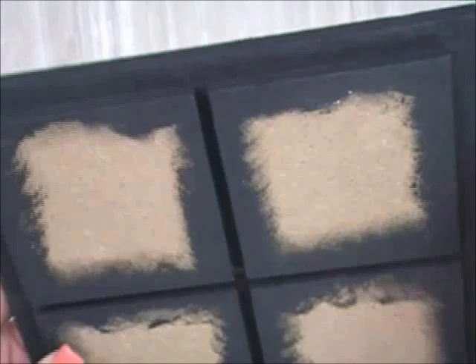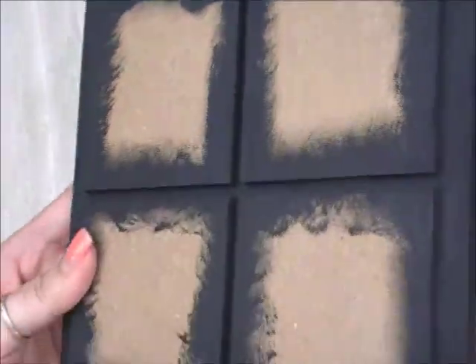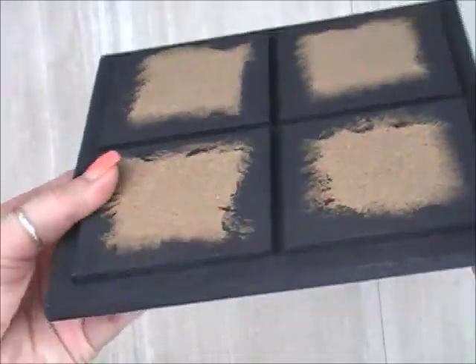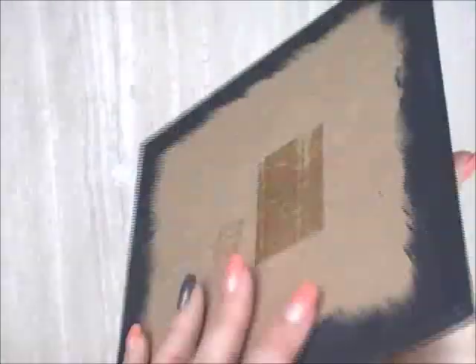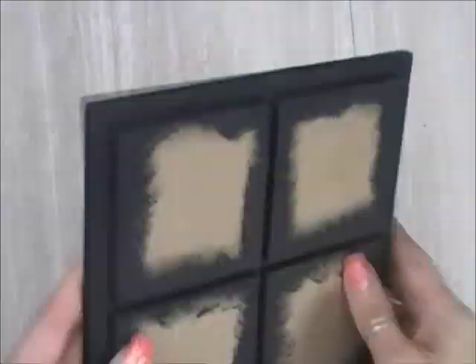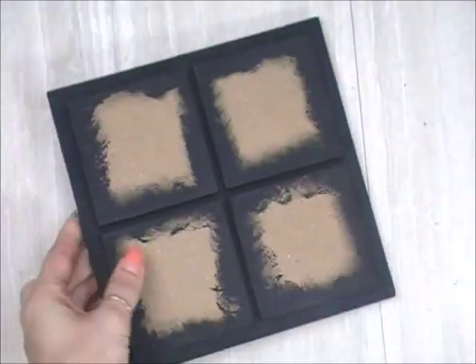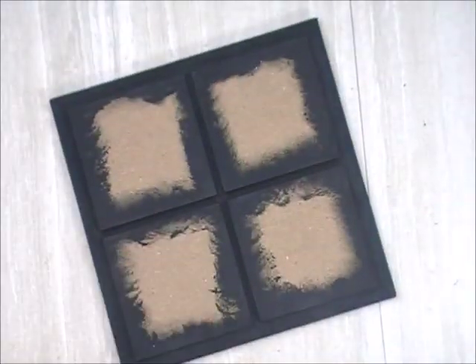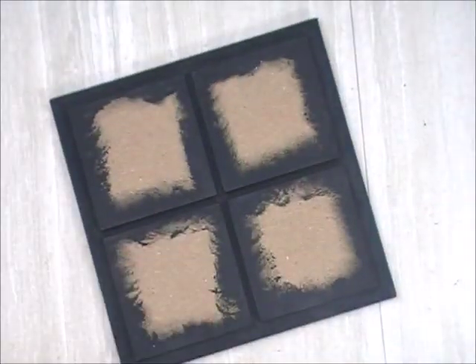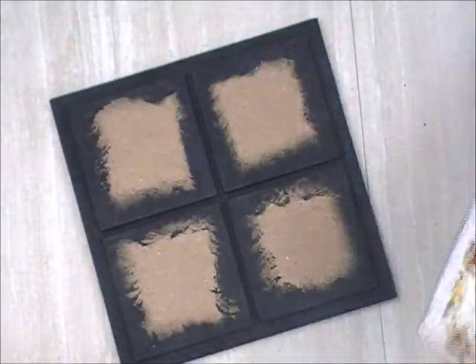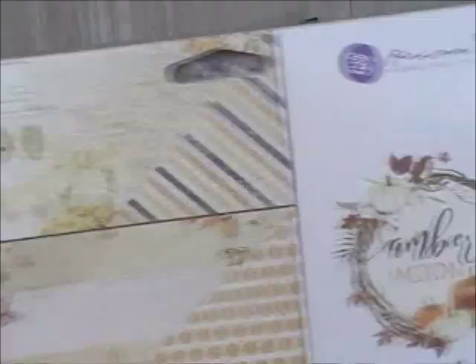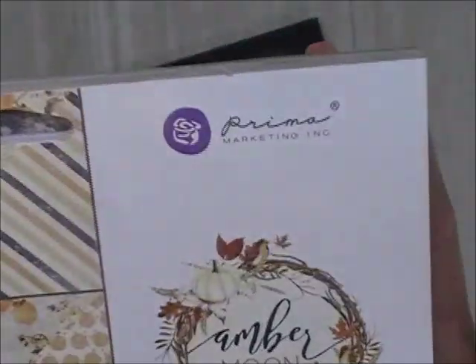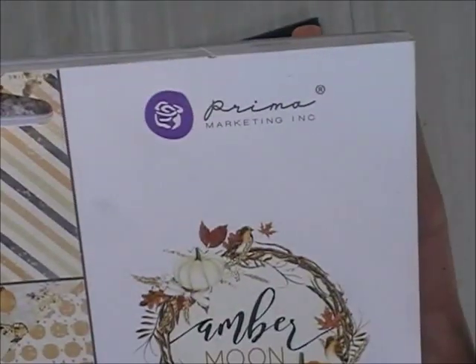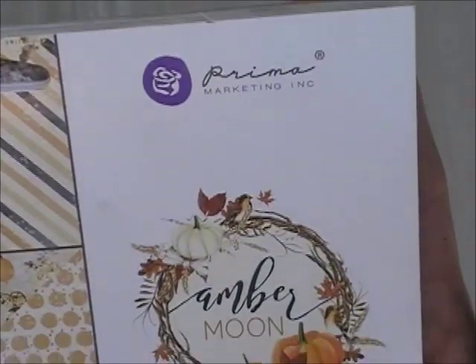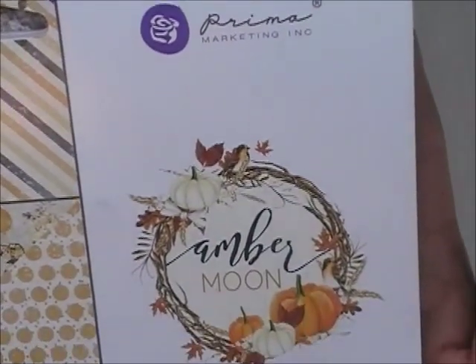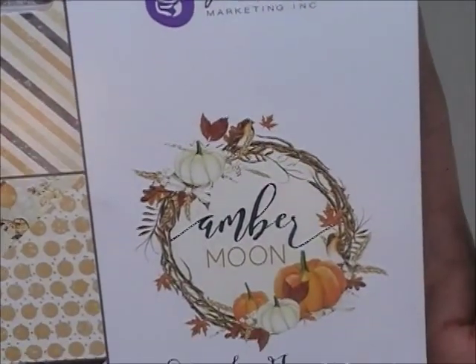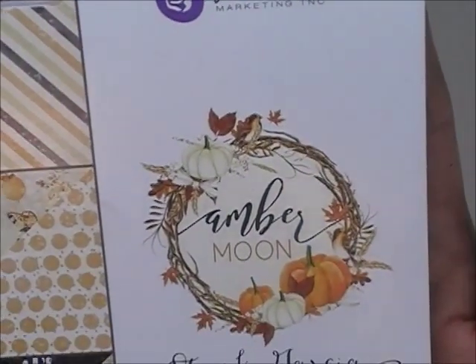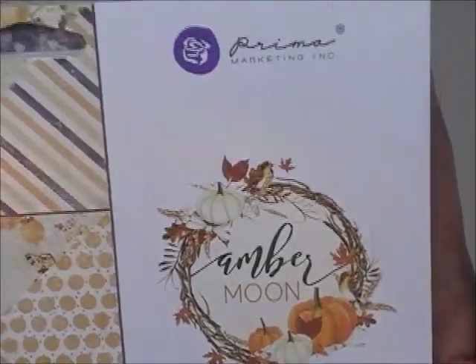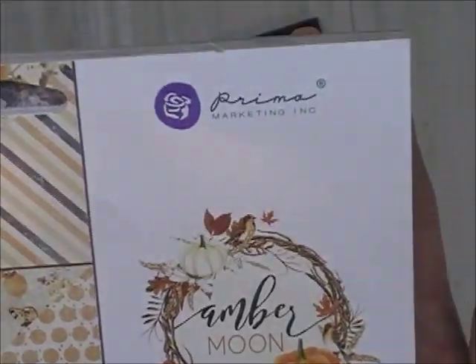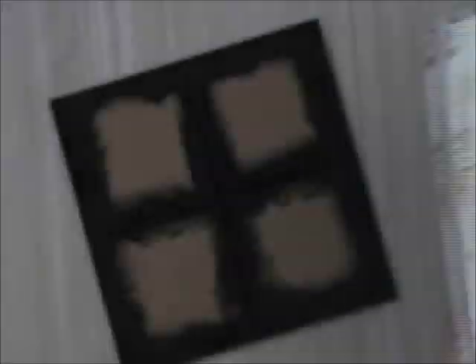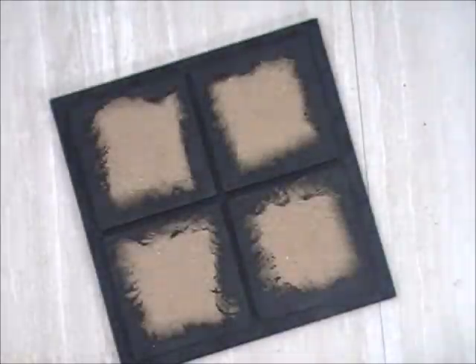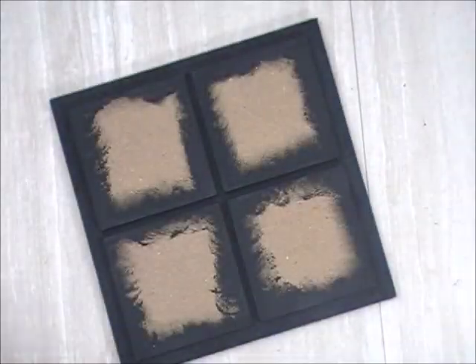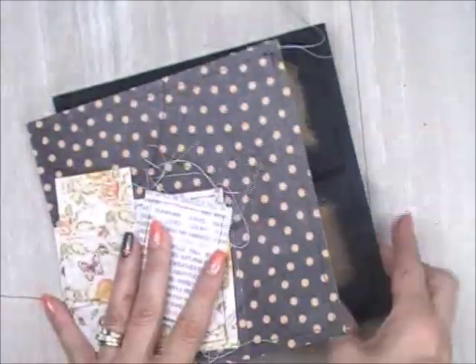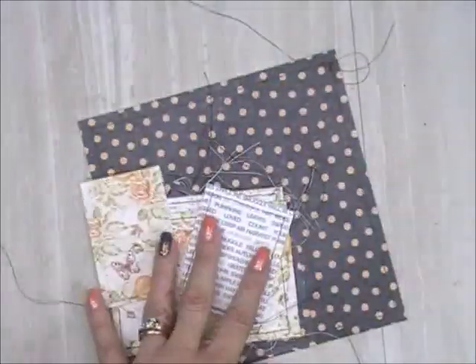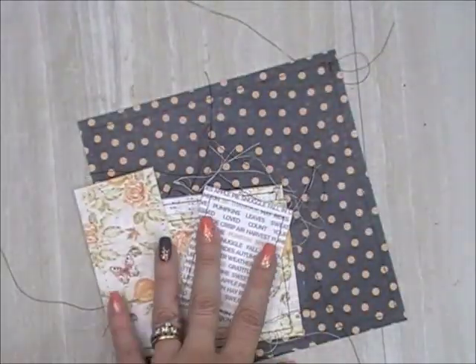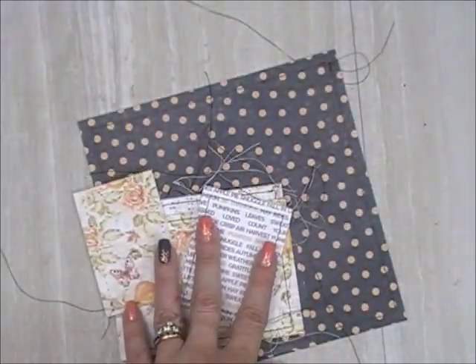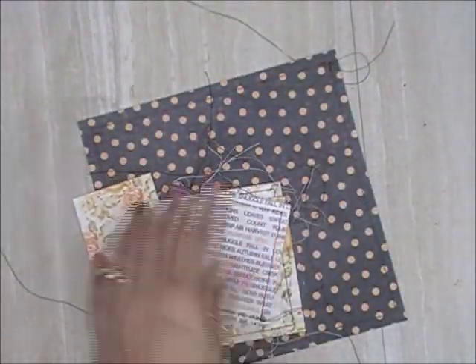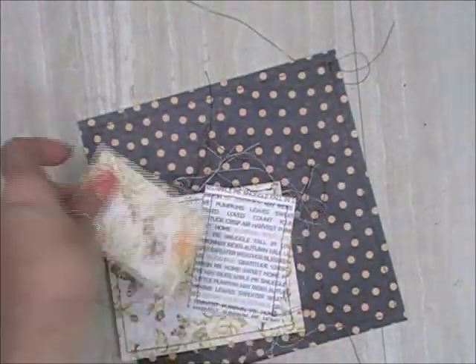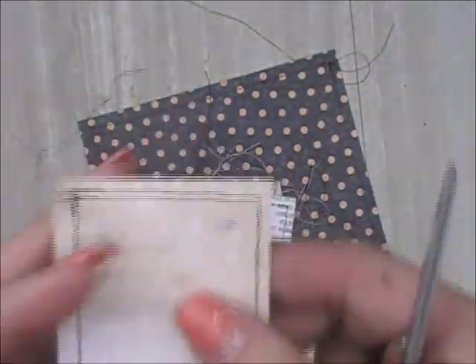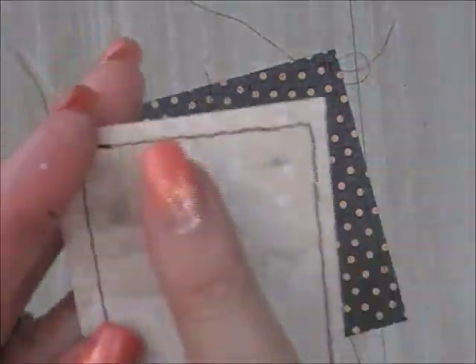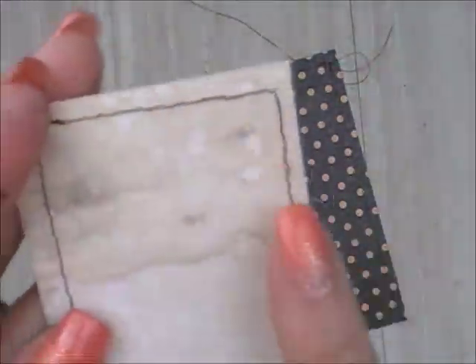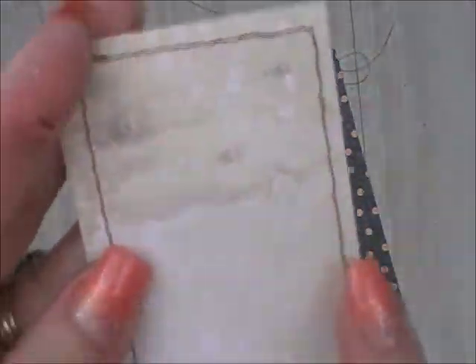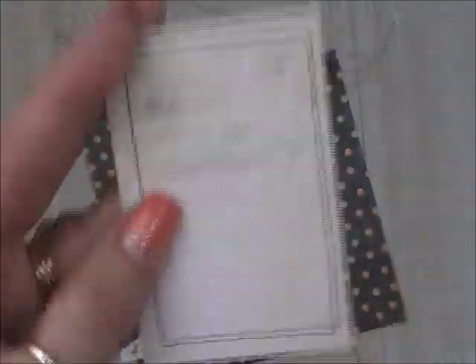This is what it looks like when it's done. I'm using paper from Prima Marketing called Amber Moon. I love this collection.